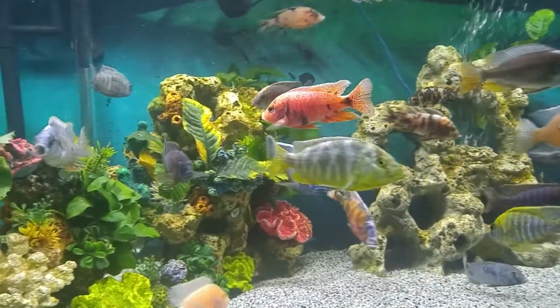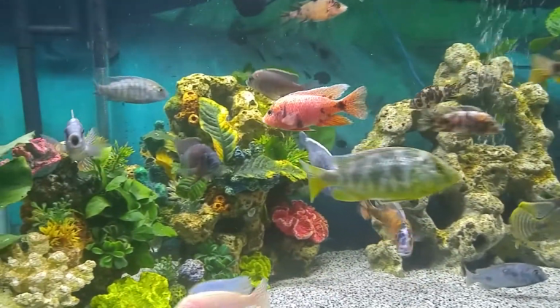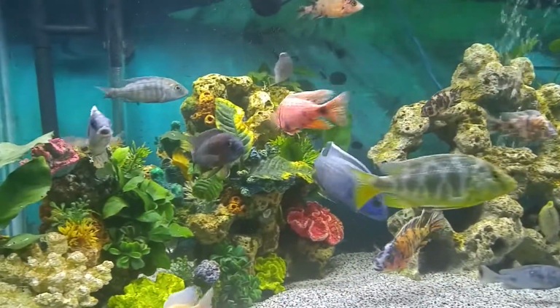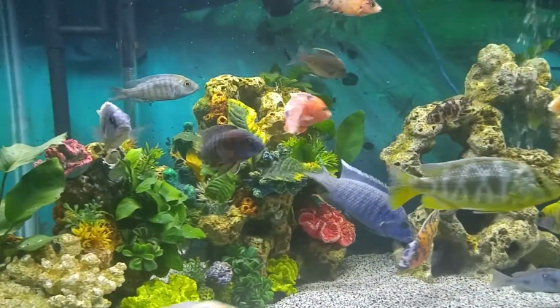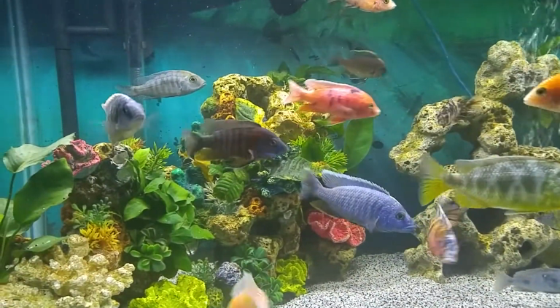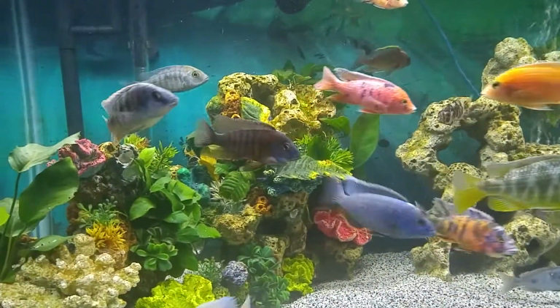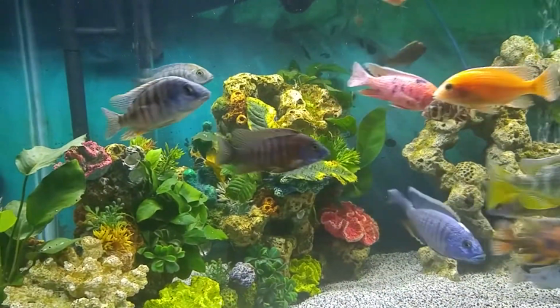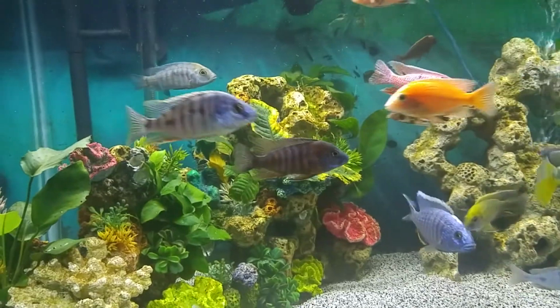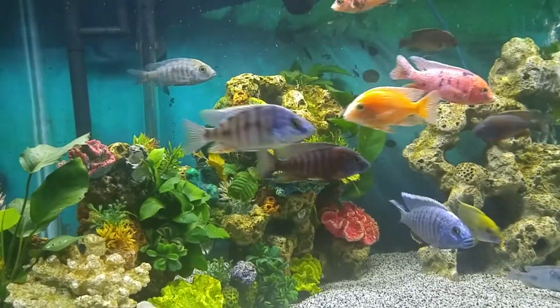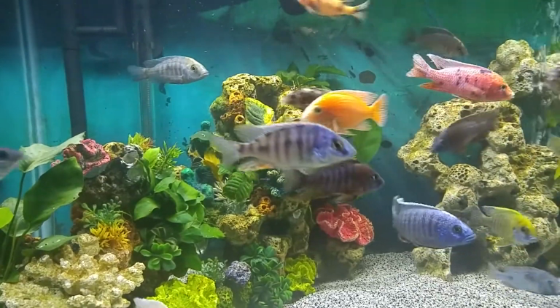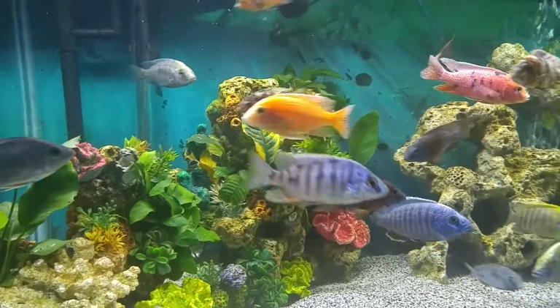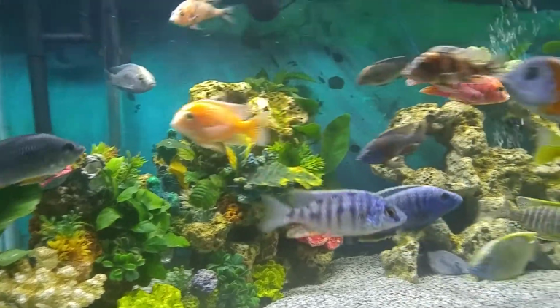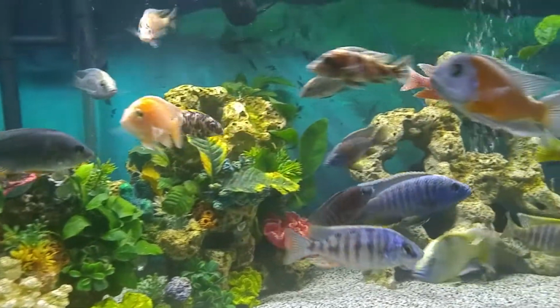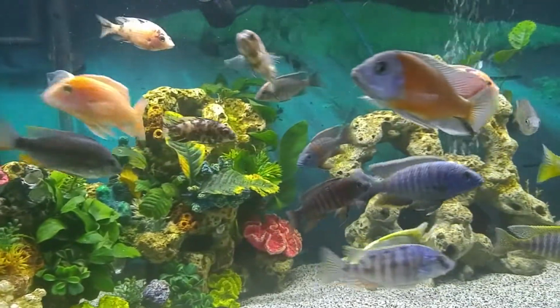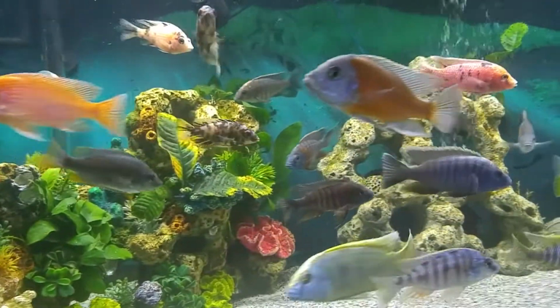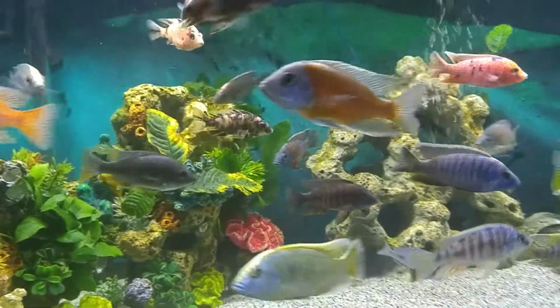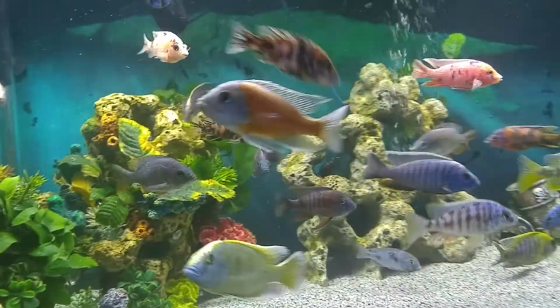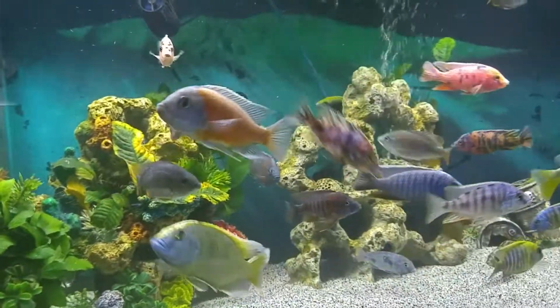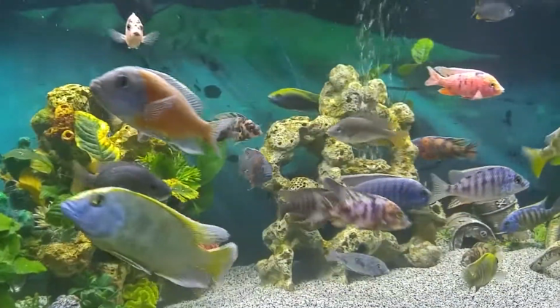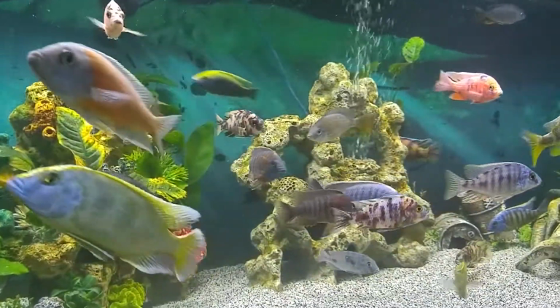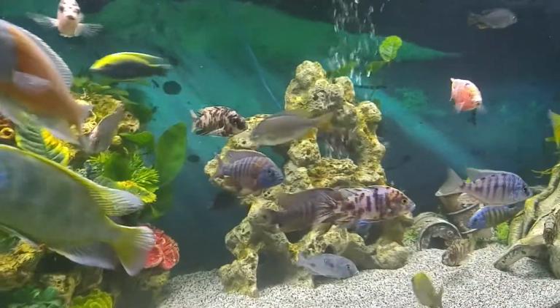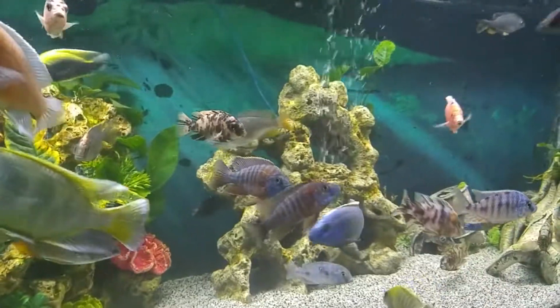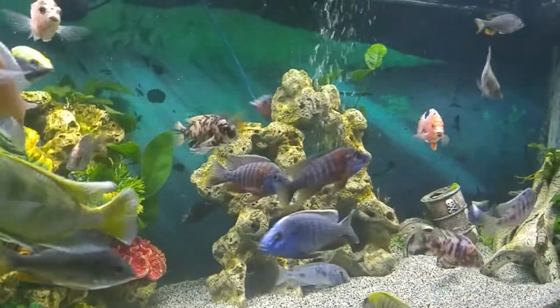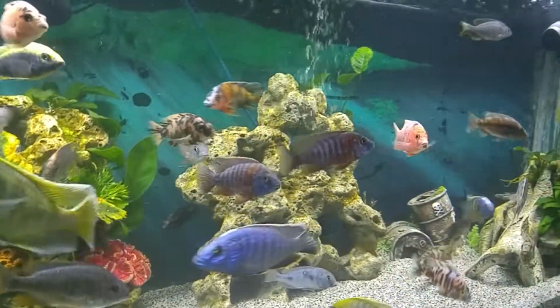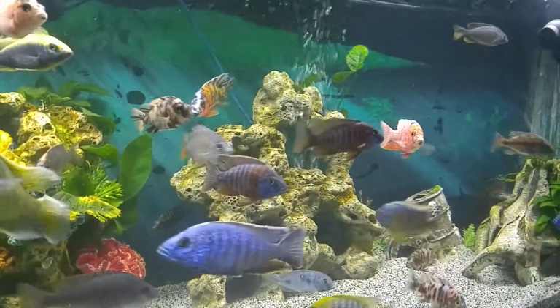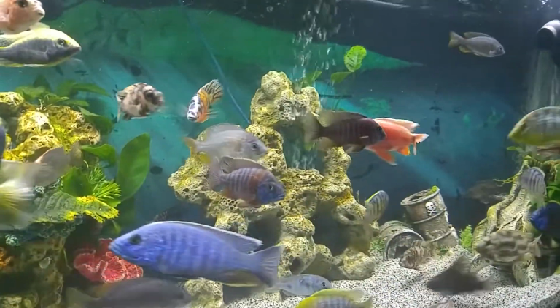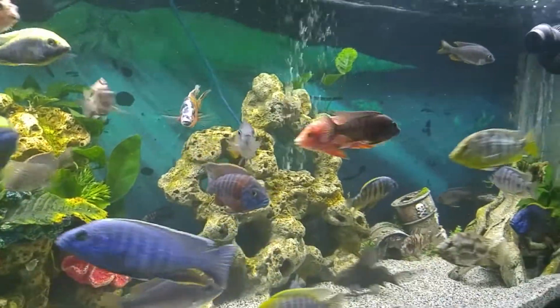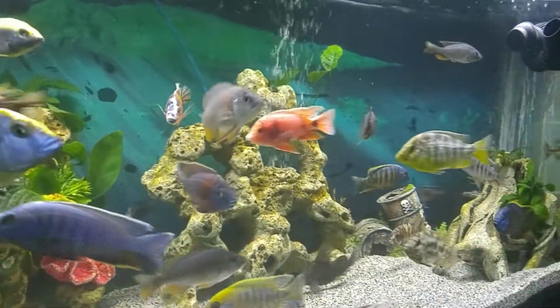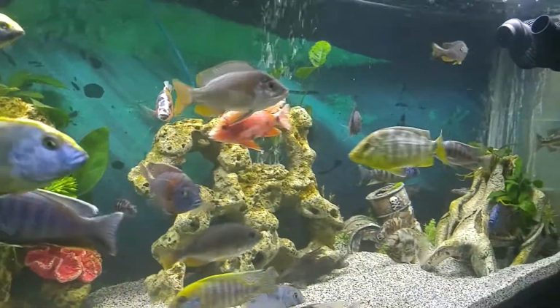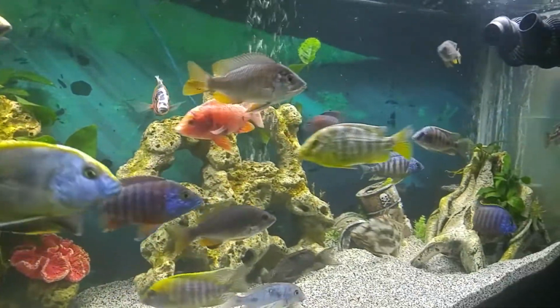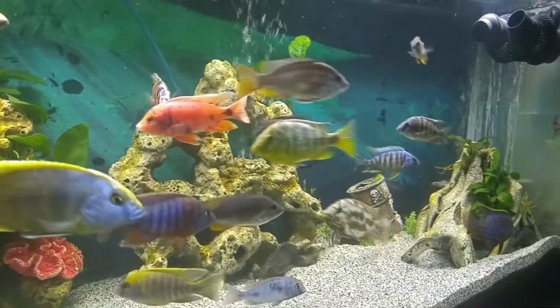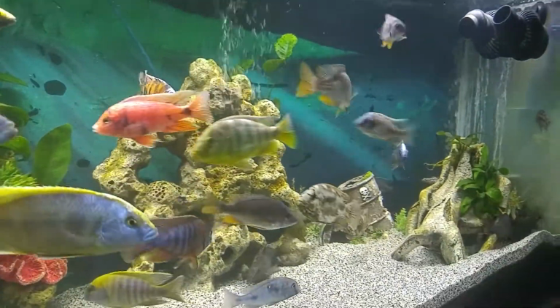My boy on Google Plus, Matthew Moore, got me thinking about getting into the Tanganyikans.